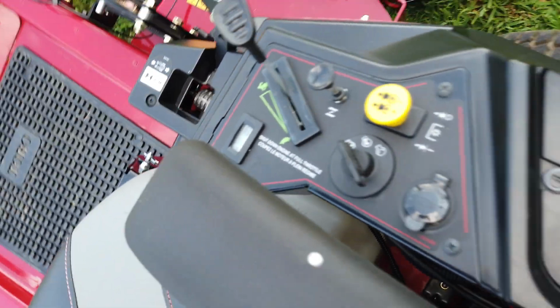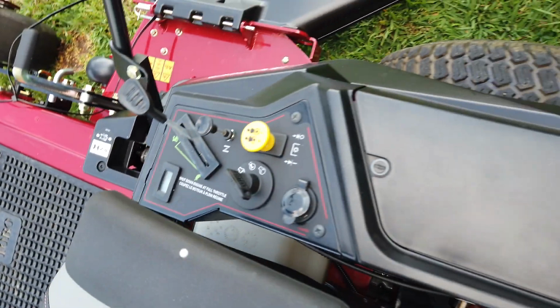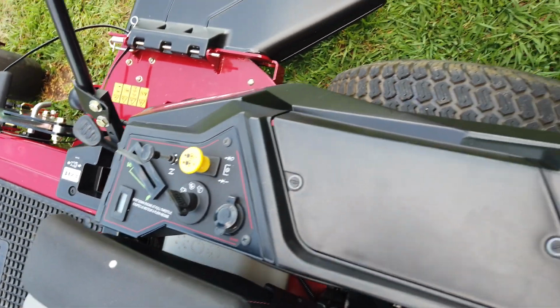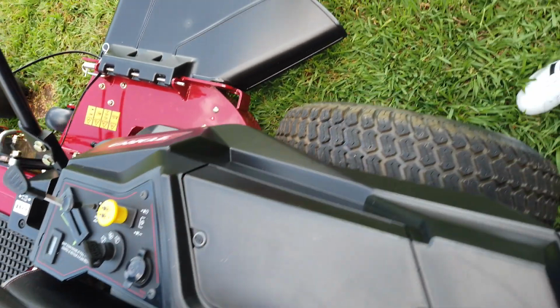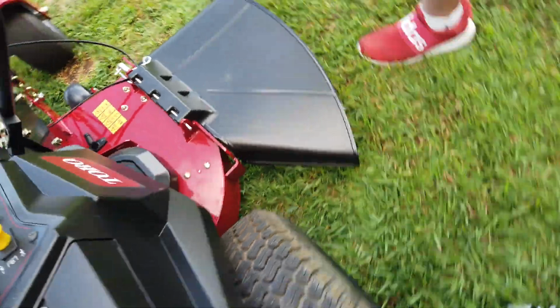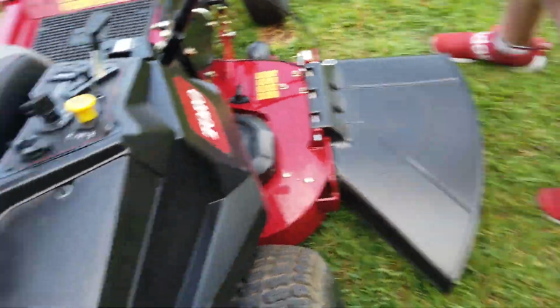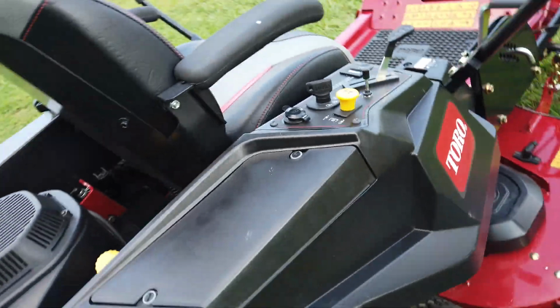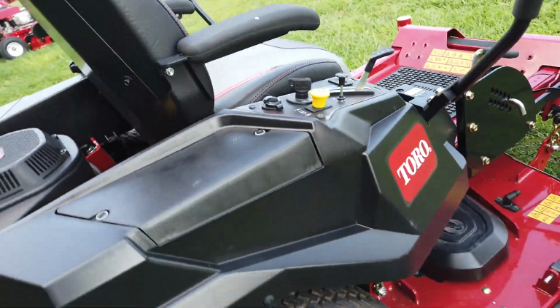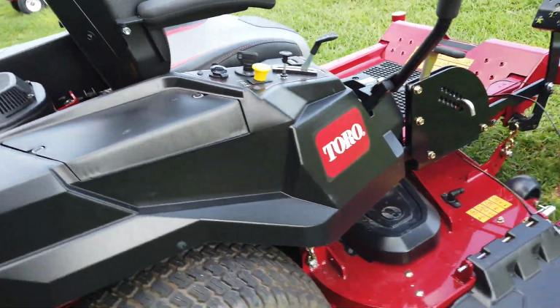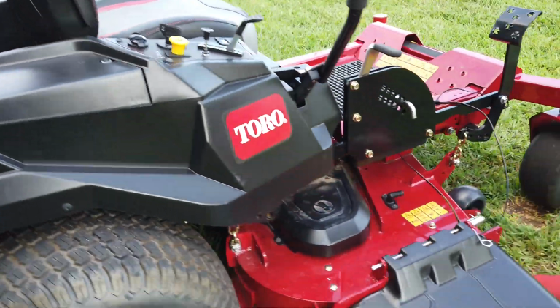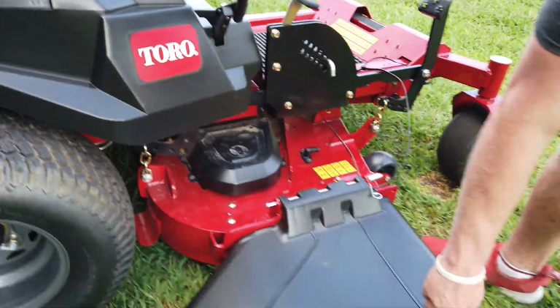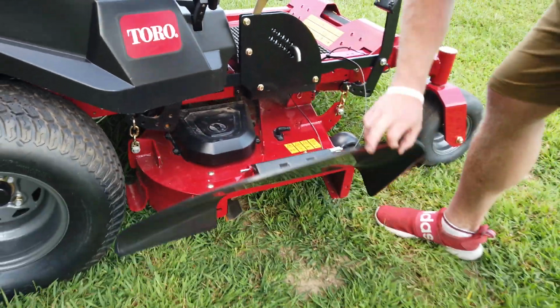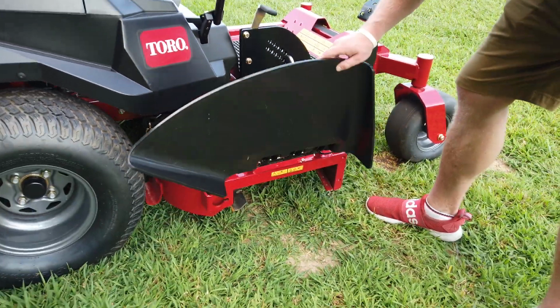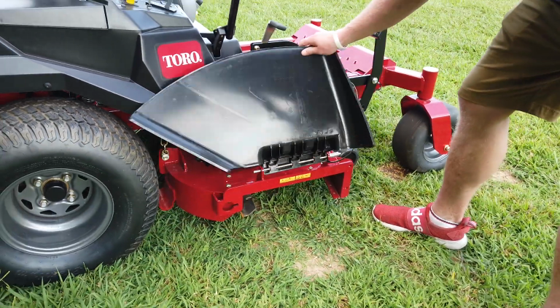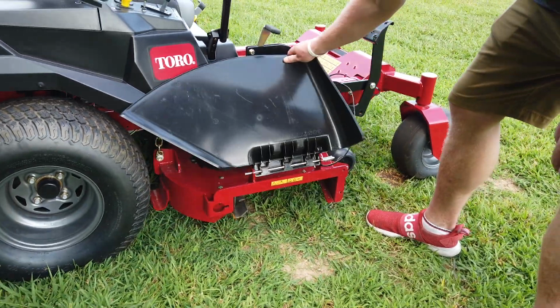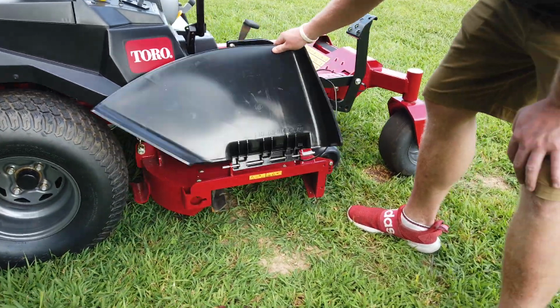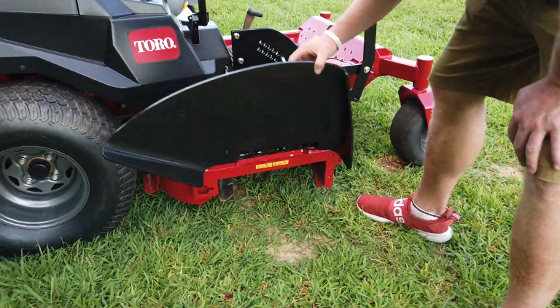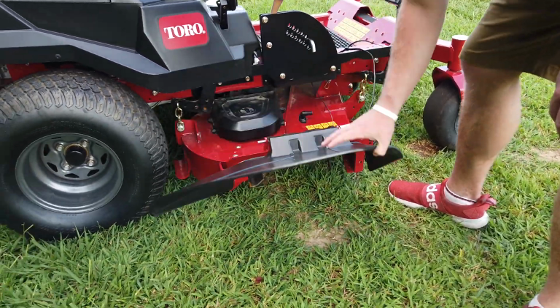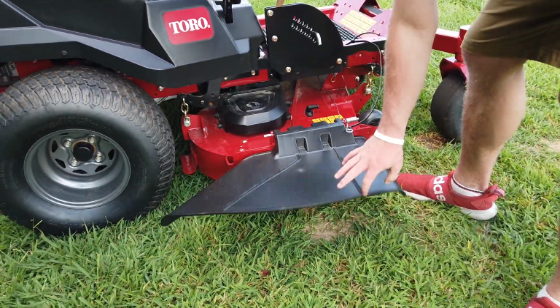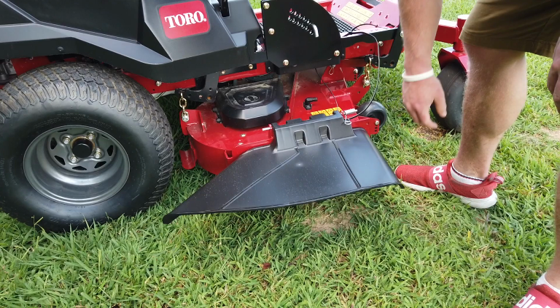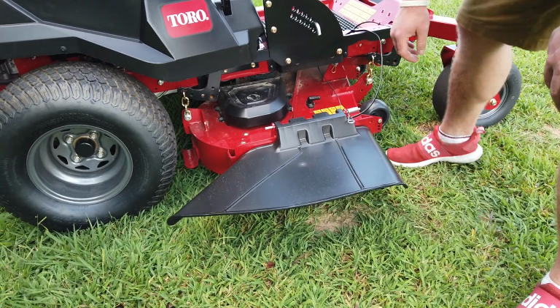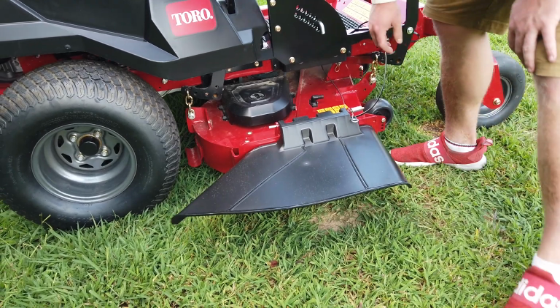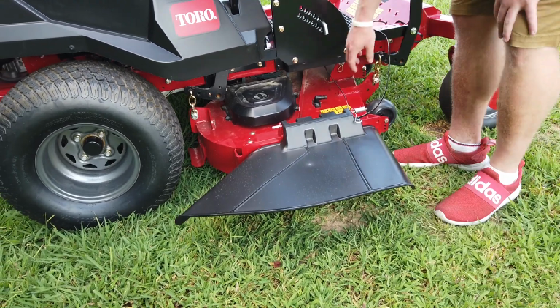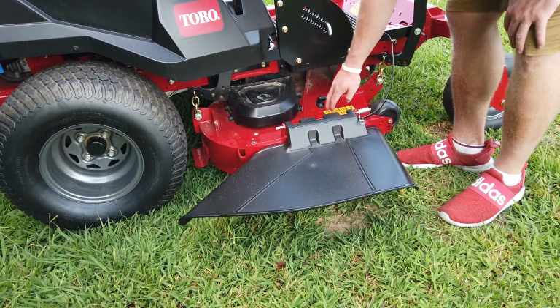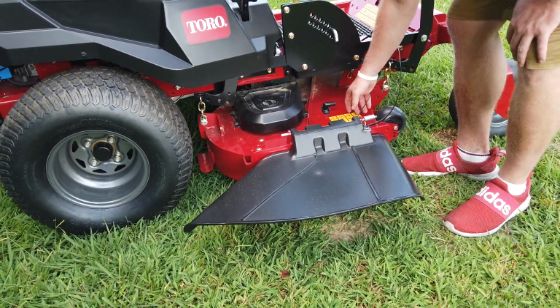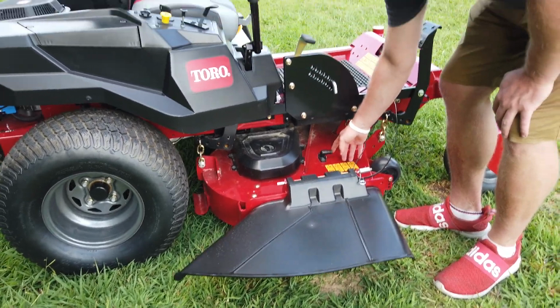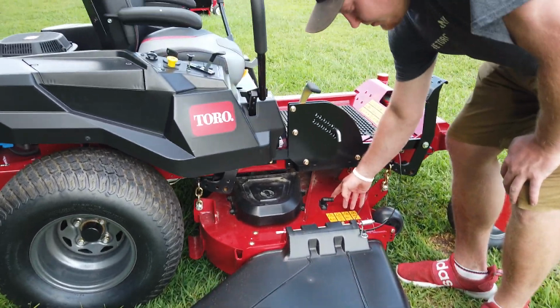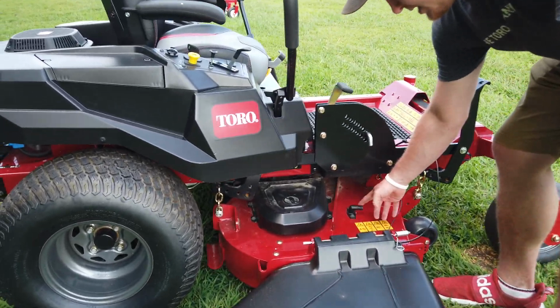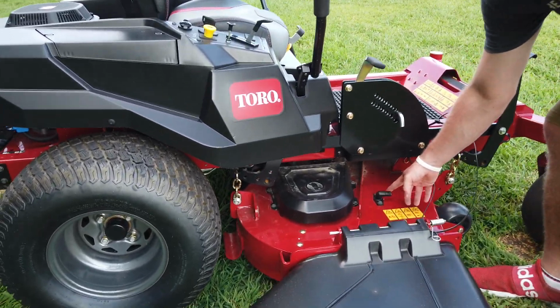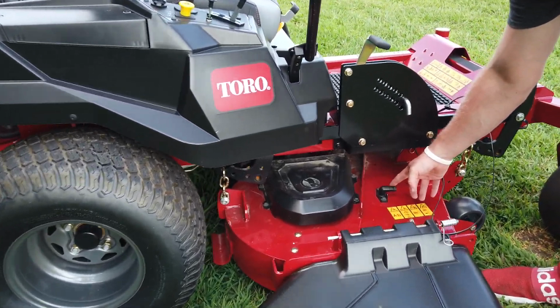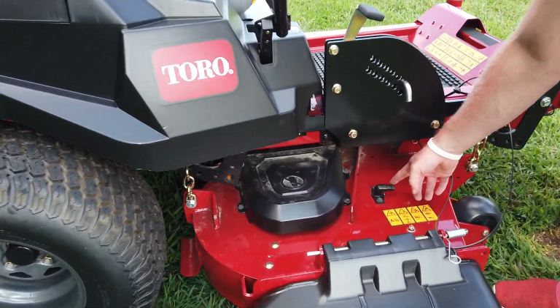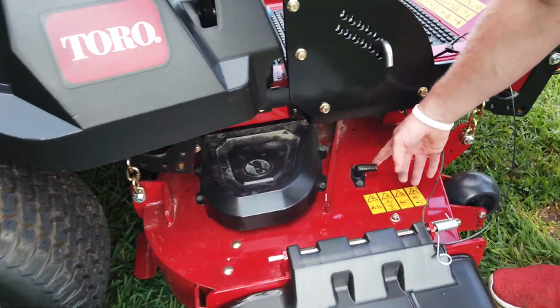On the side of your machine you have your discharge chute and you have another blow-off port for your deck for the water hose right there.